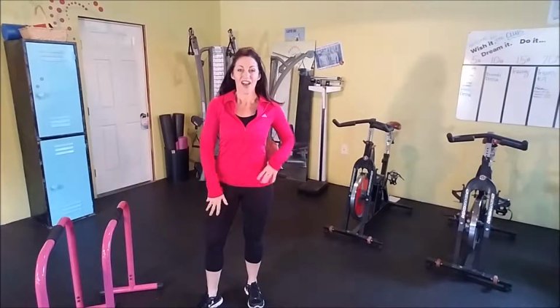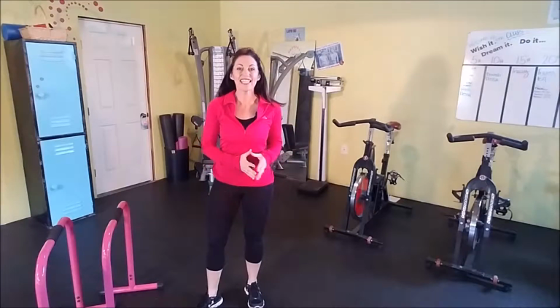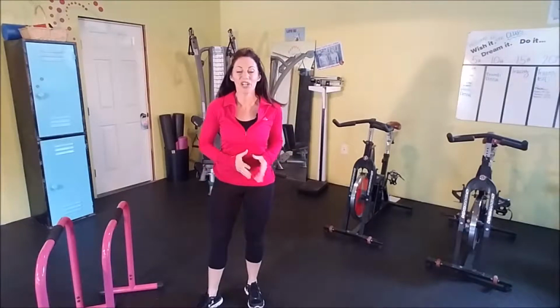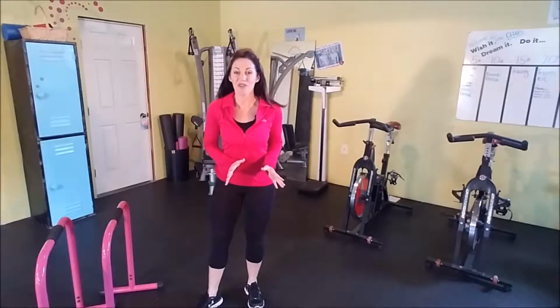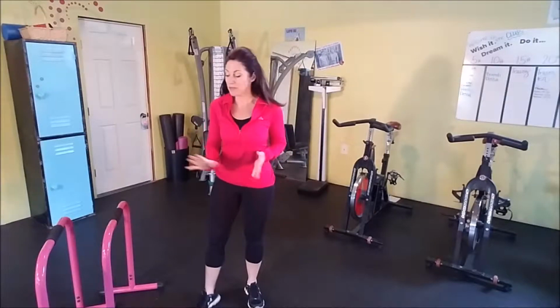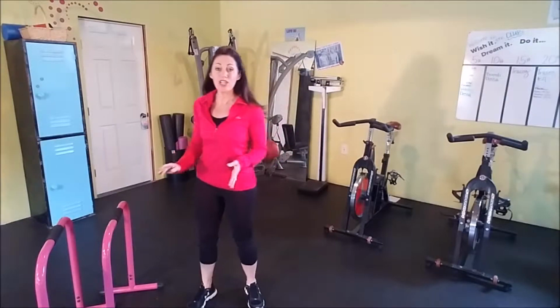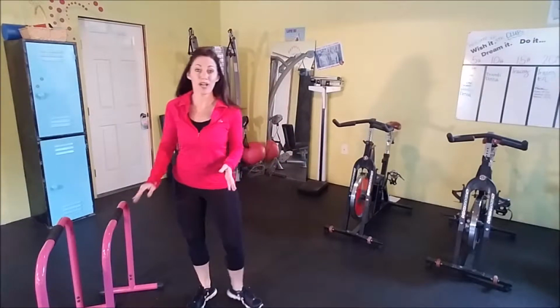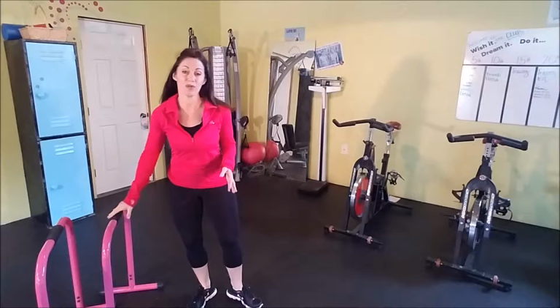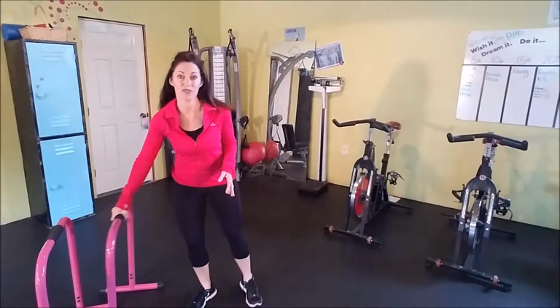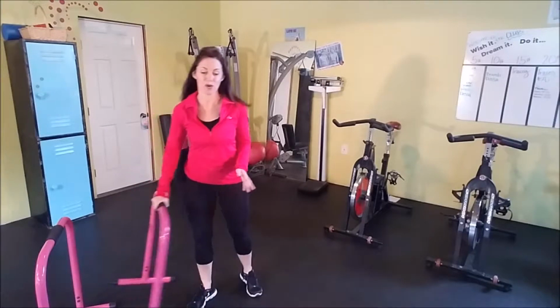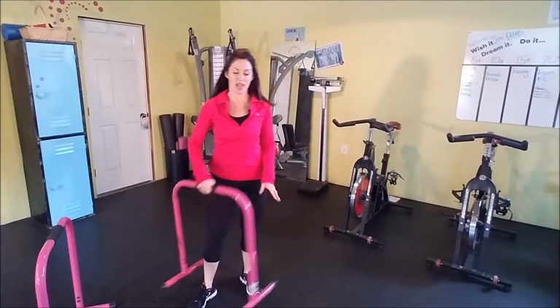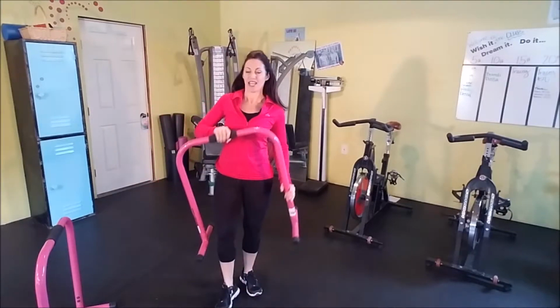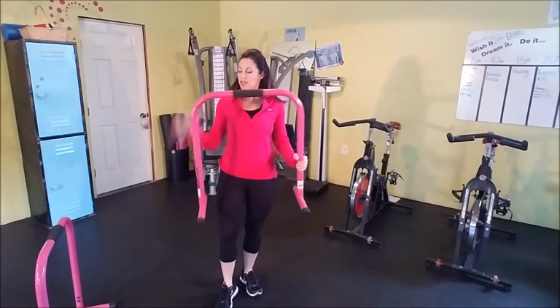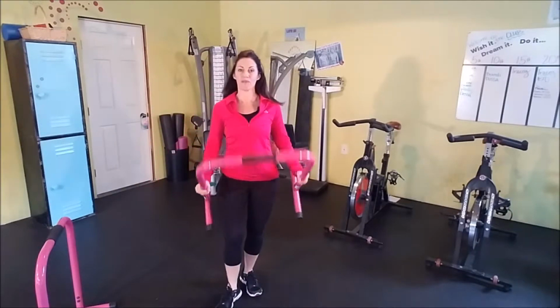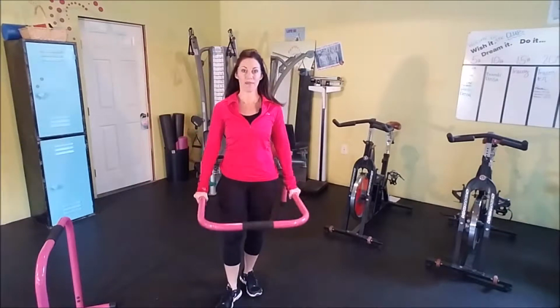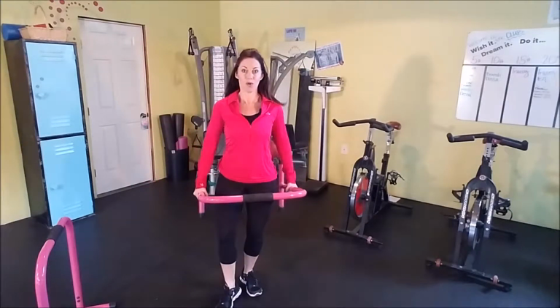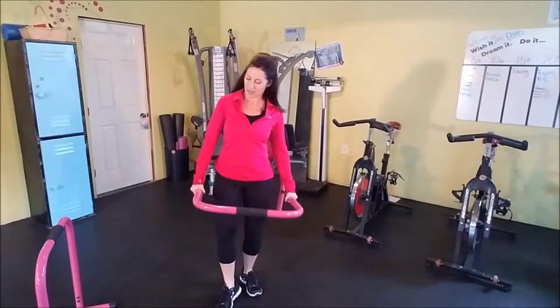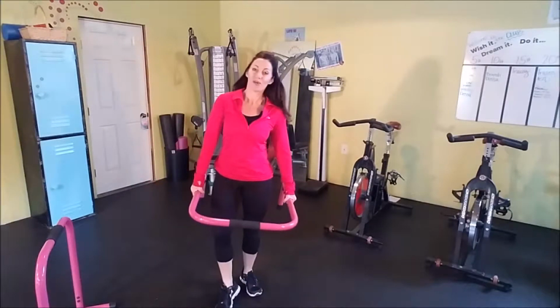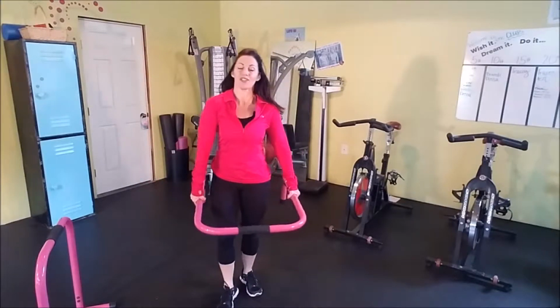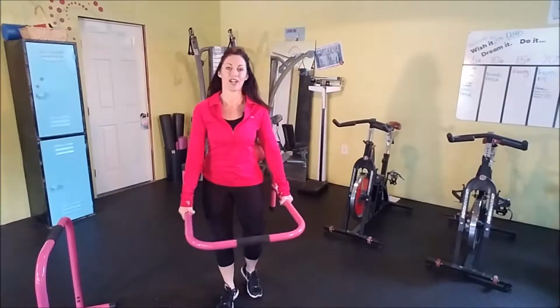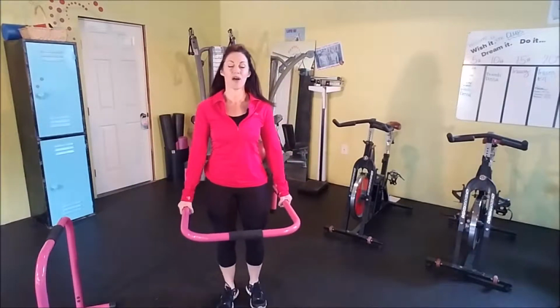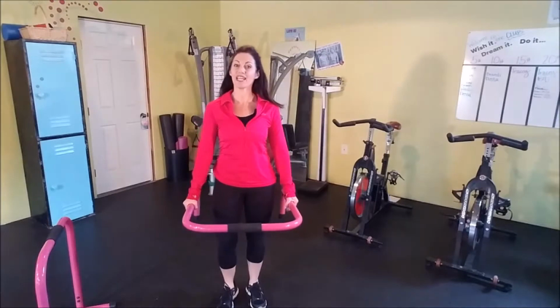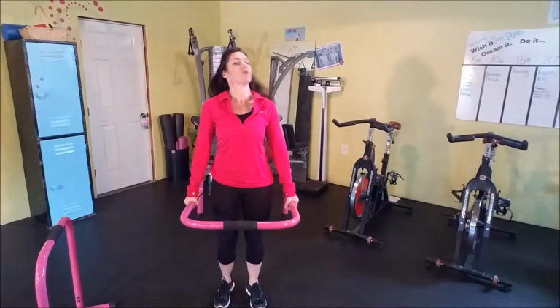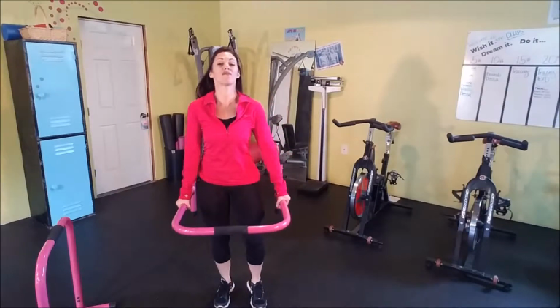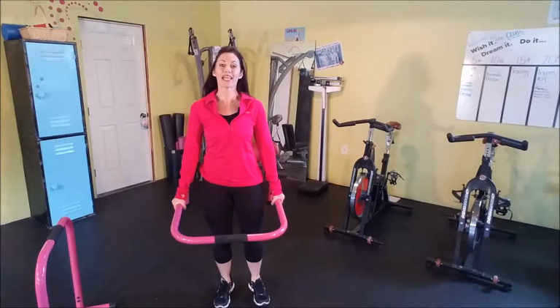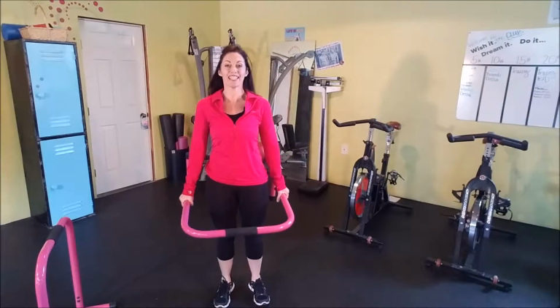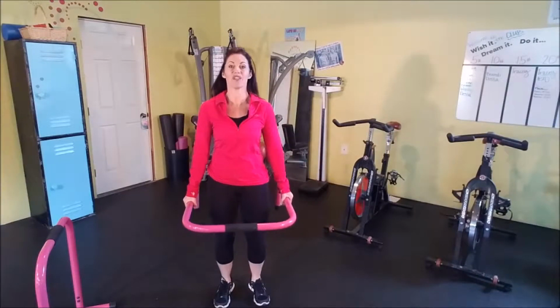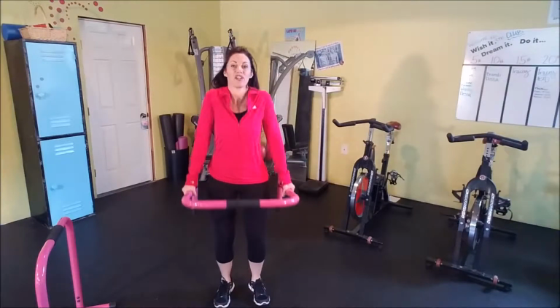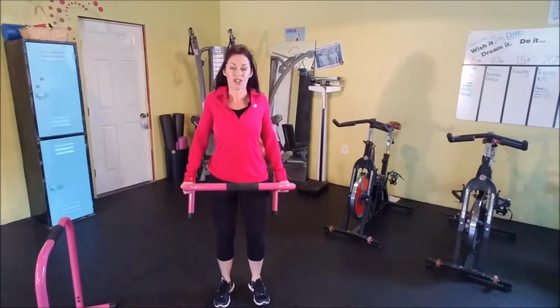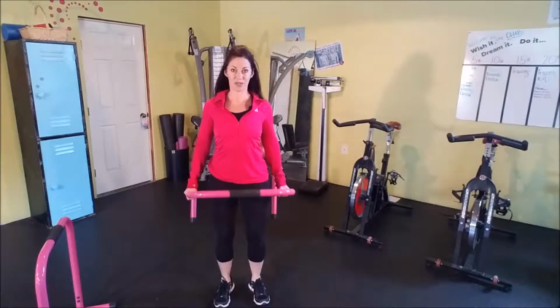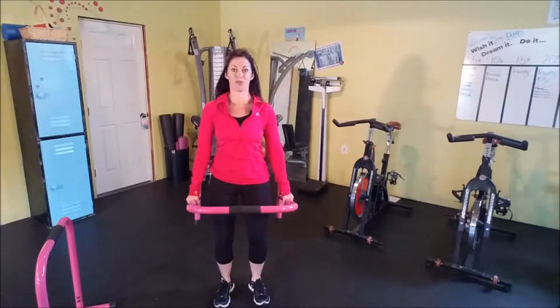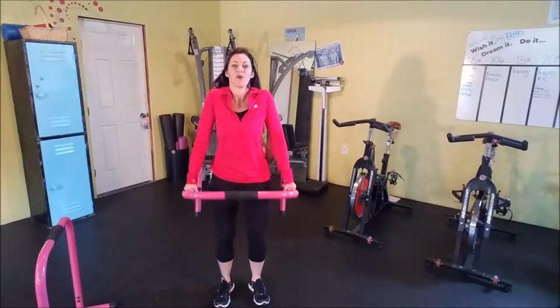All right, let's get started with our warm-up. We're going to use one equalizer for this warm-up. I'm going to start by grabbing it and holding it horizontally. I'm just going to have you hold on very lightly to the equalizer and start doing some shoulder rolls.